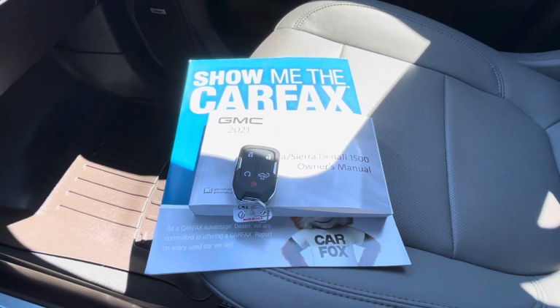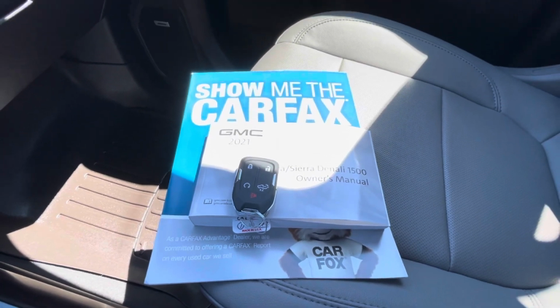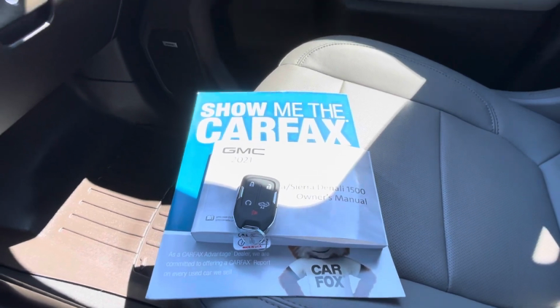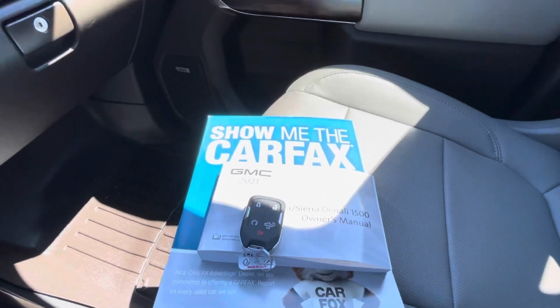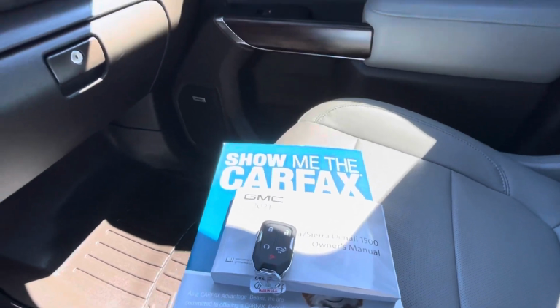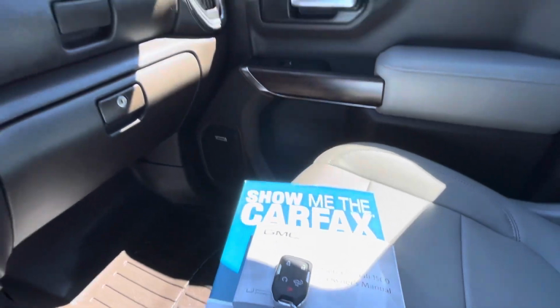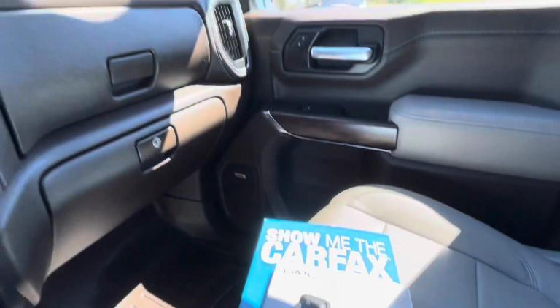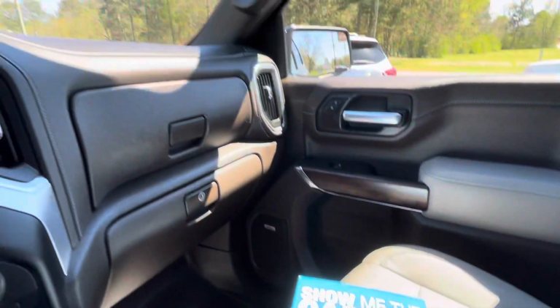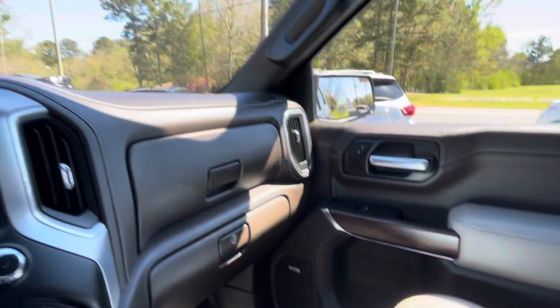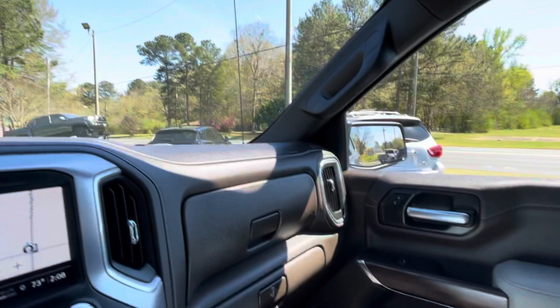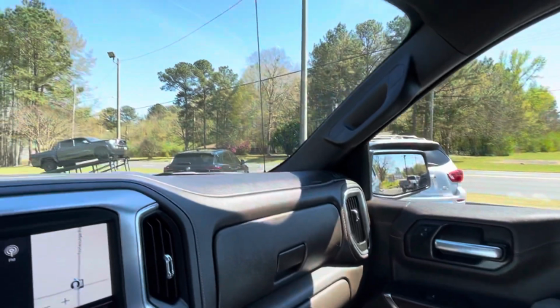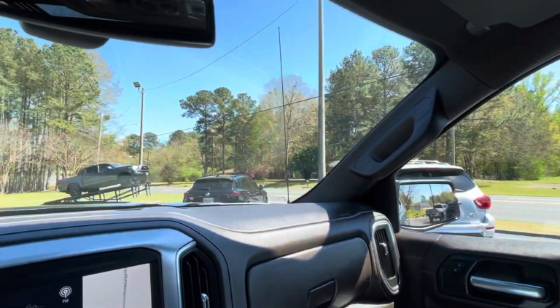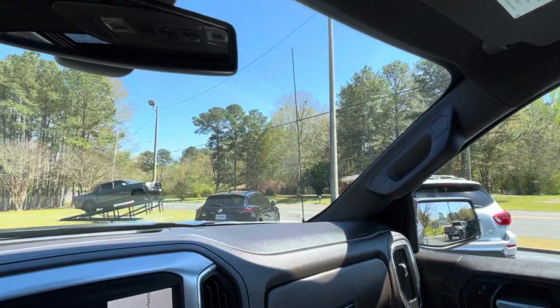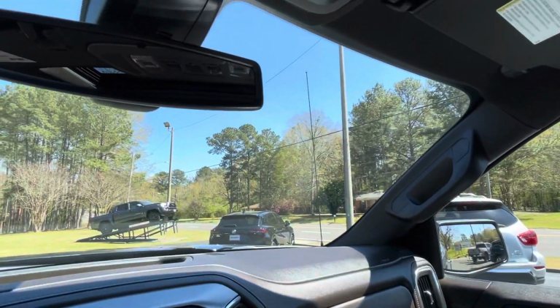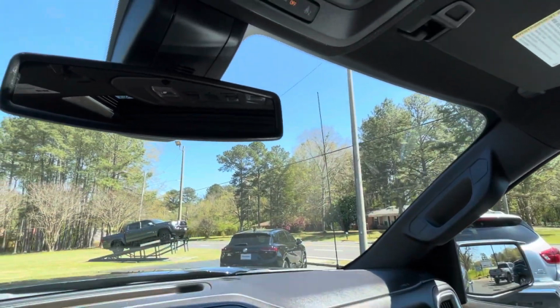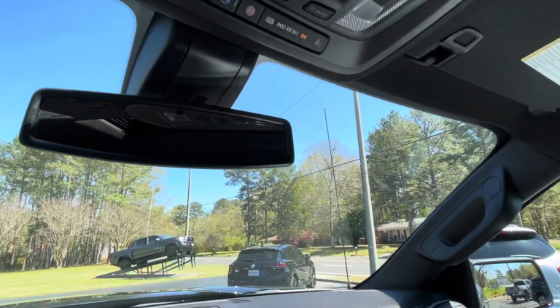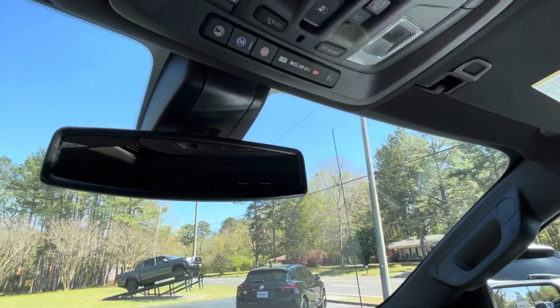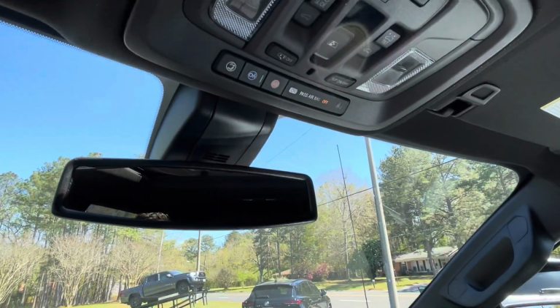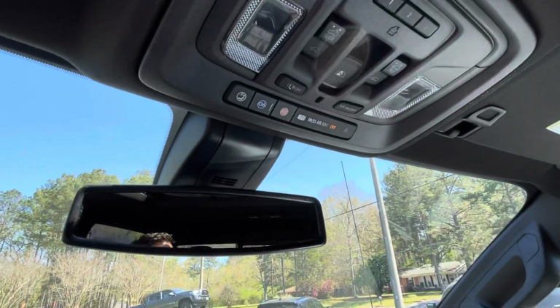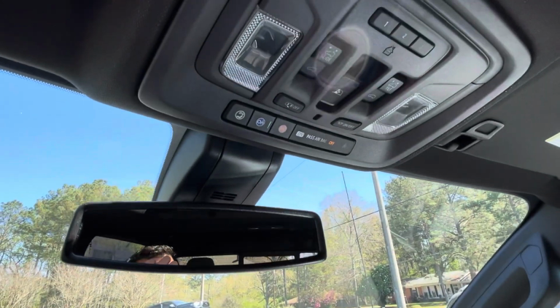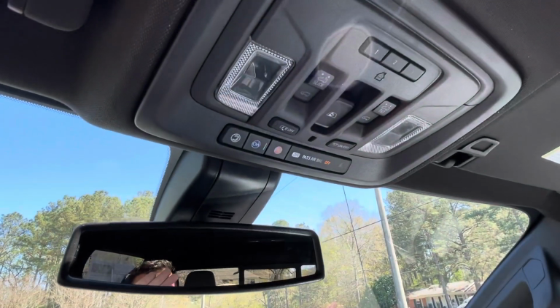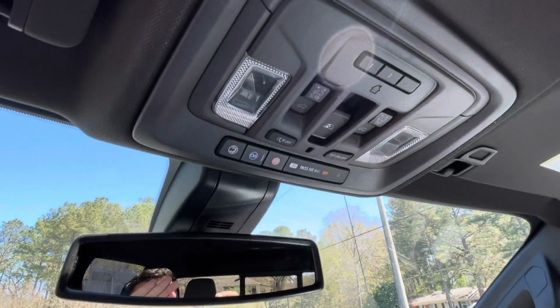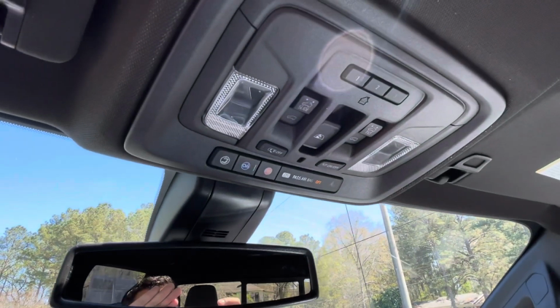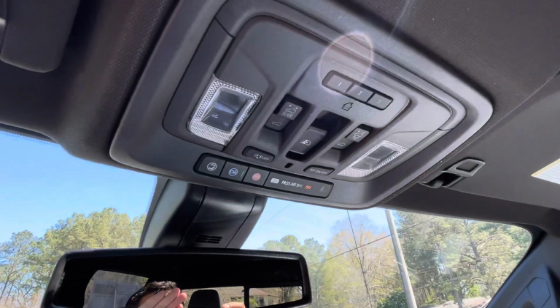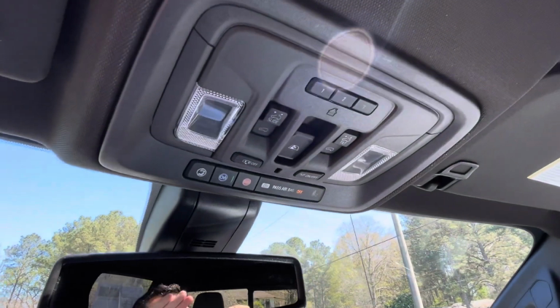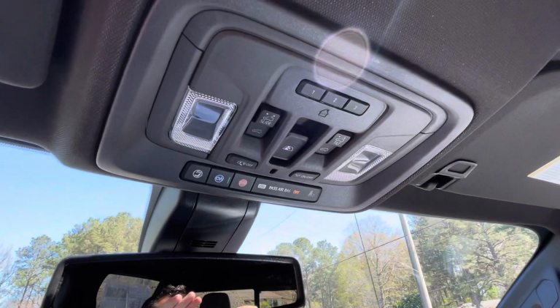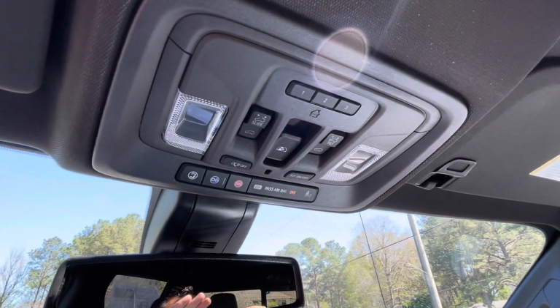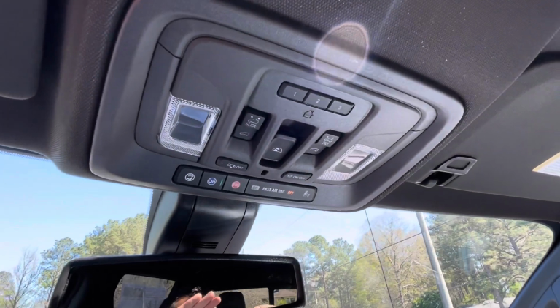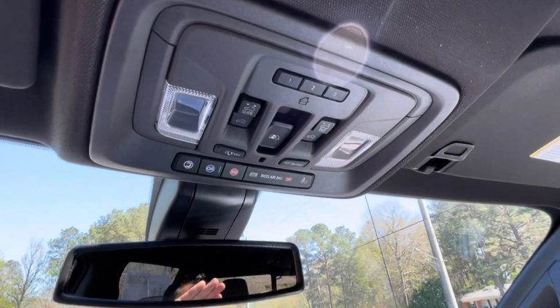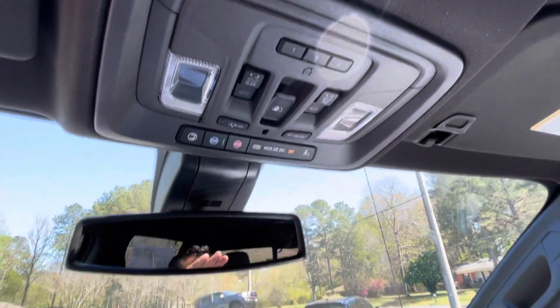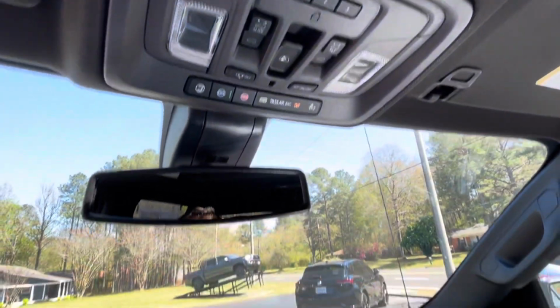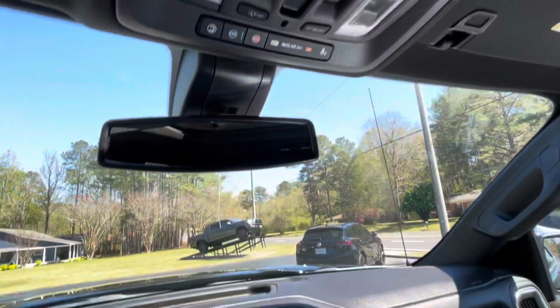Factory owner's manual, Carfax vehicle history report, auto dimming rear view mirror, OnStar, universal garage door opener, and power moonroof controls overhead.